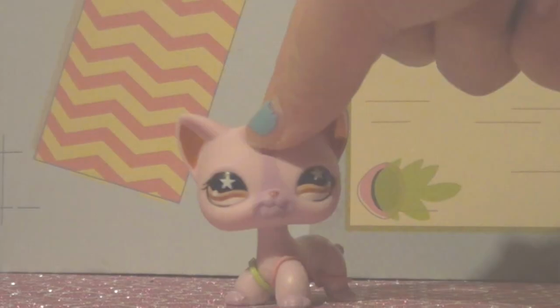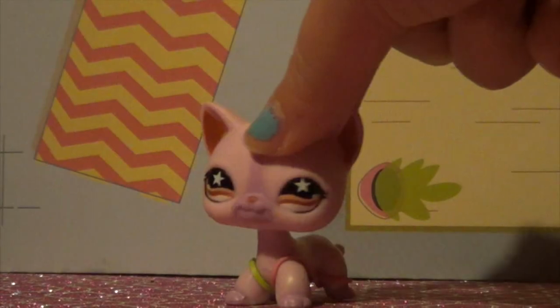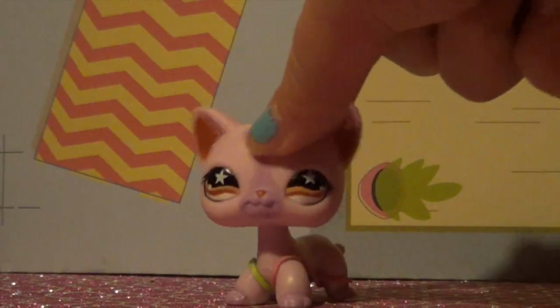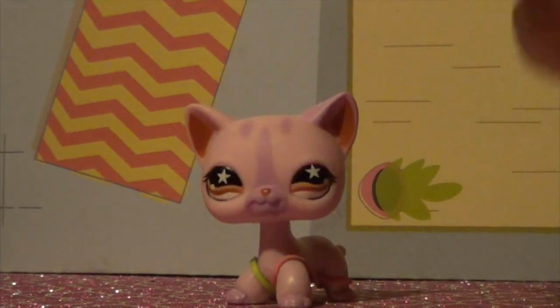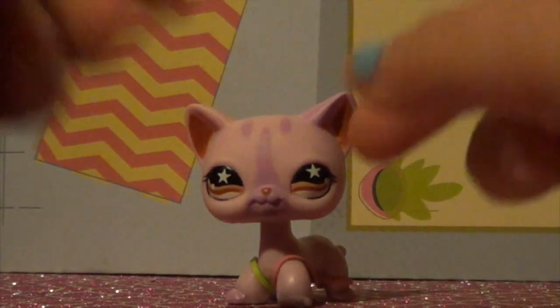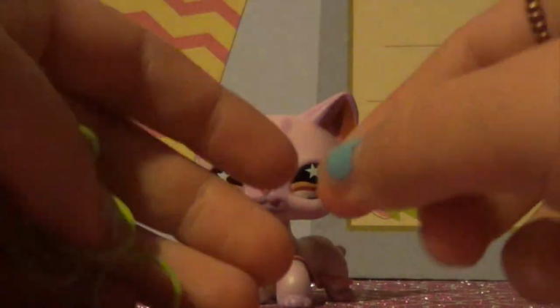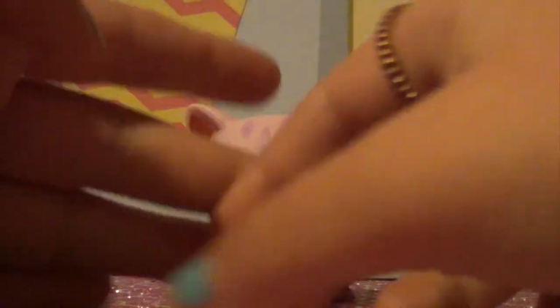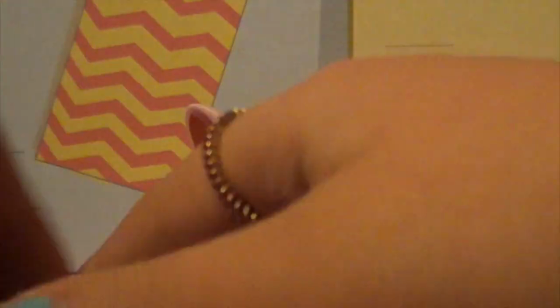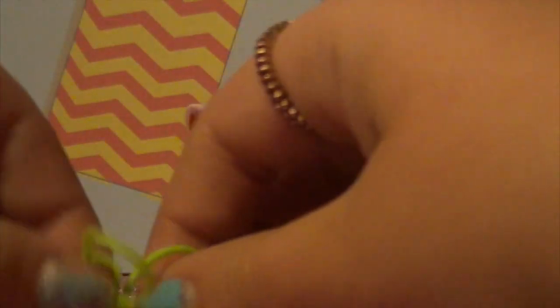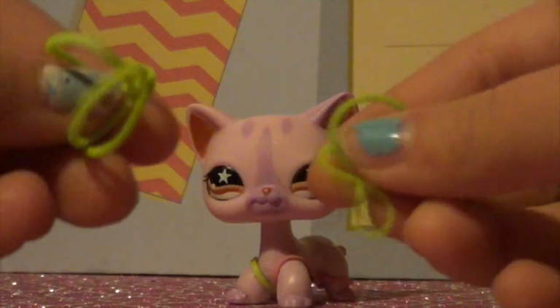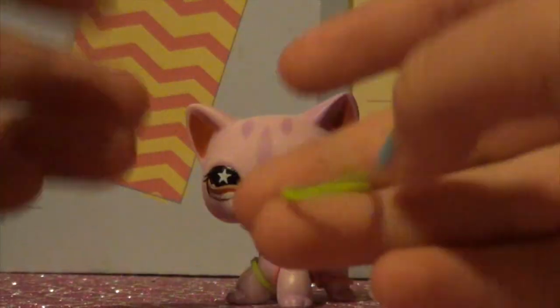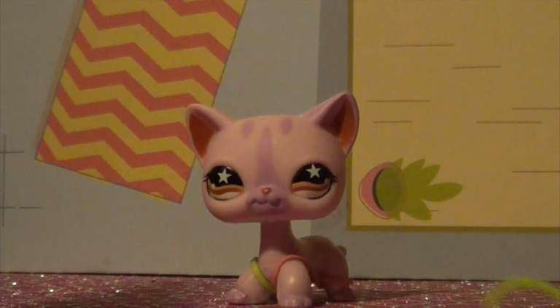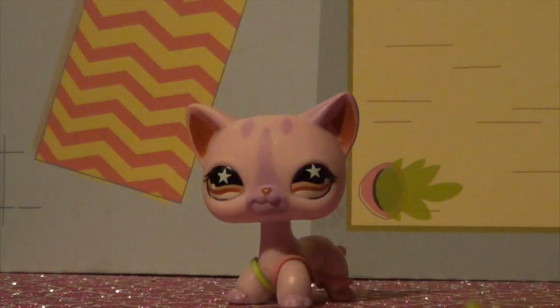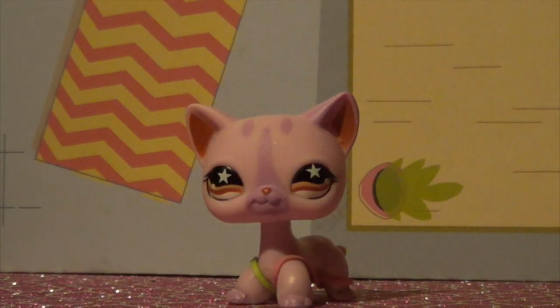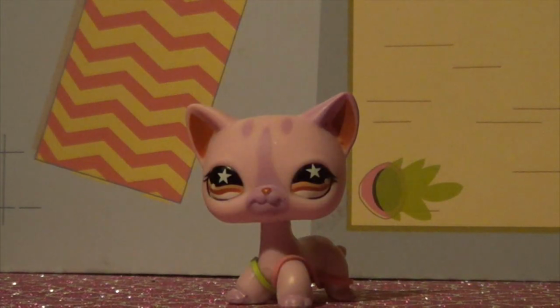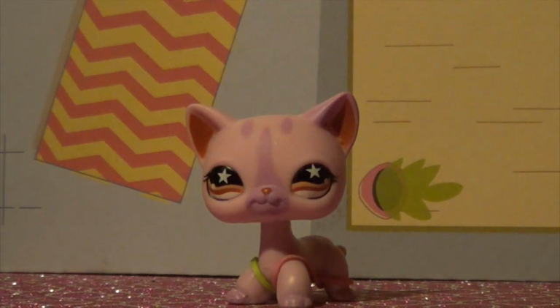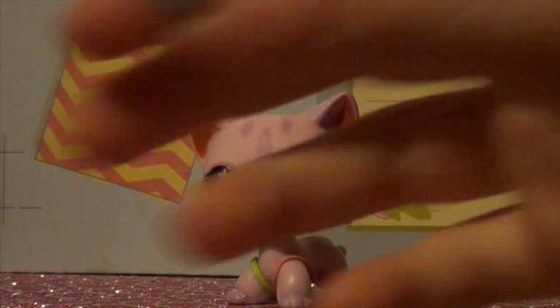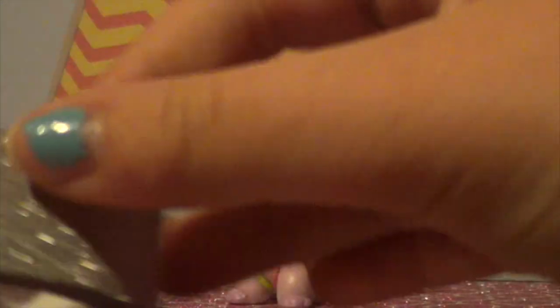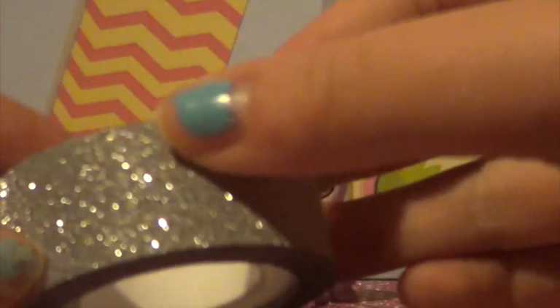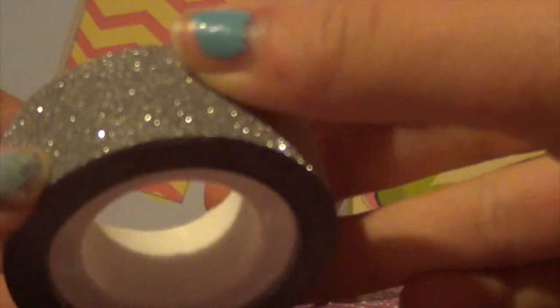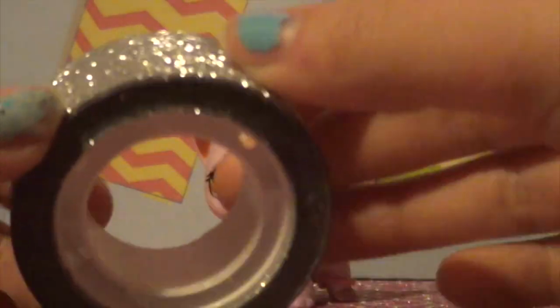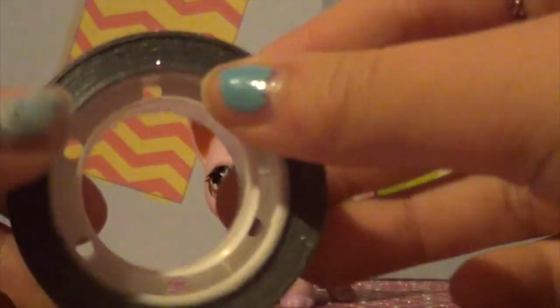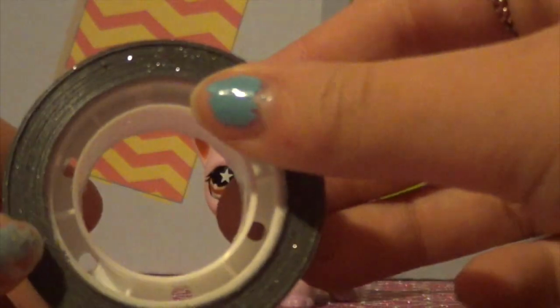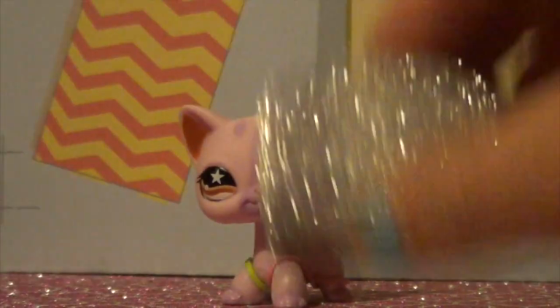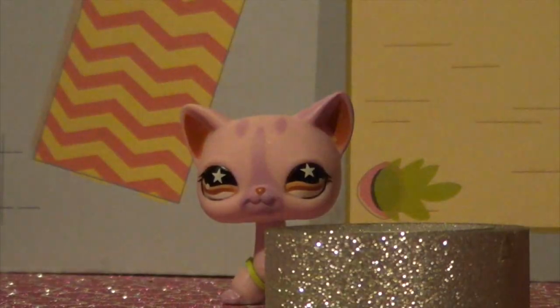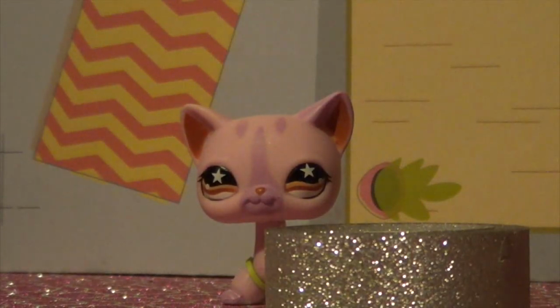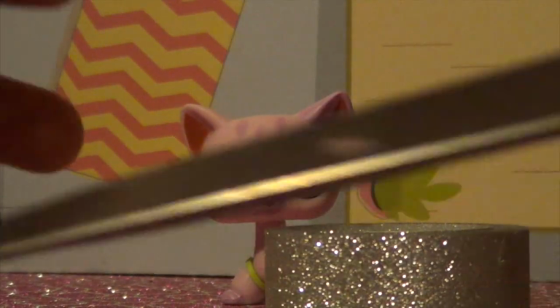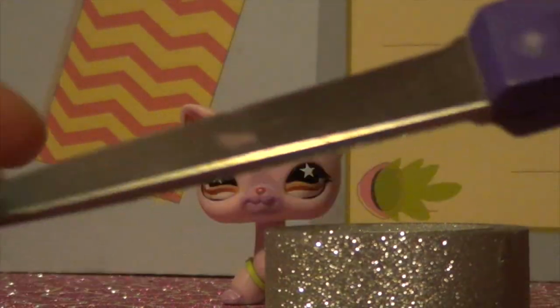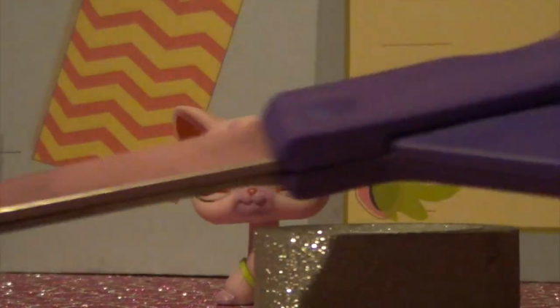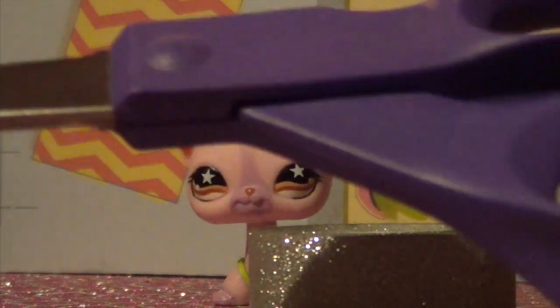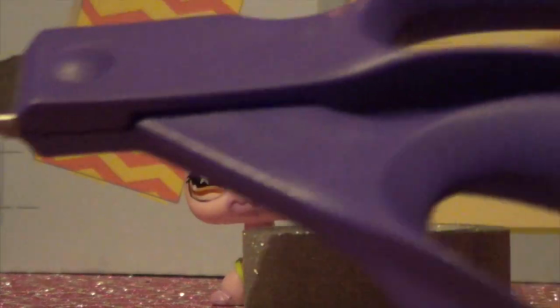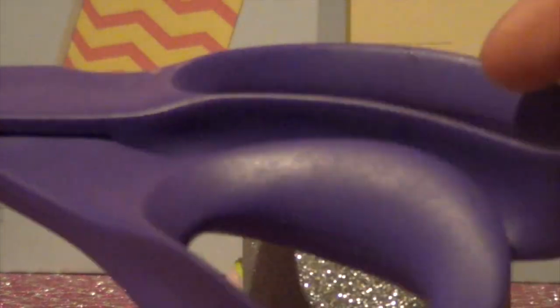So what you're going to be needing is some loom bands, some tape or ribbon, and scissors.